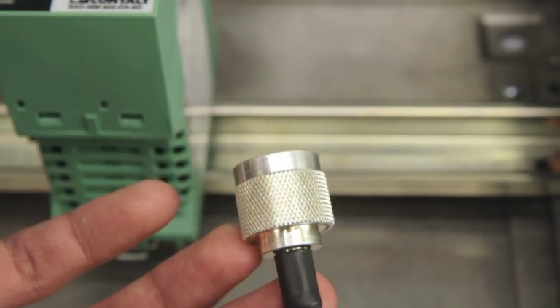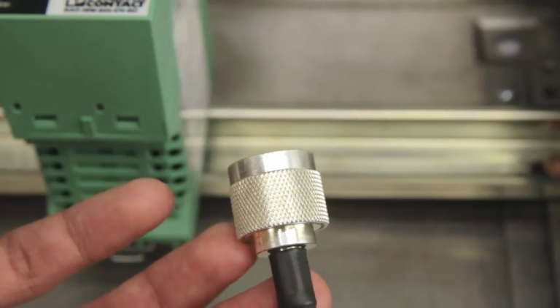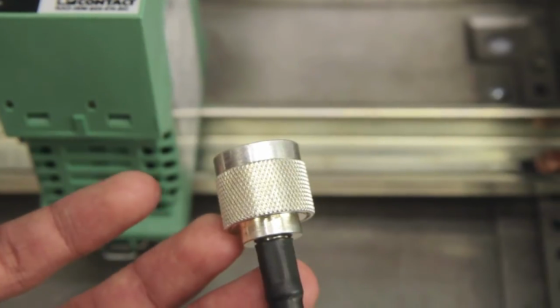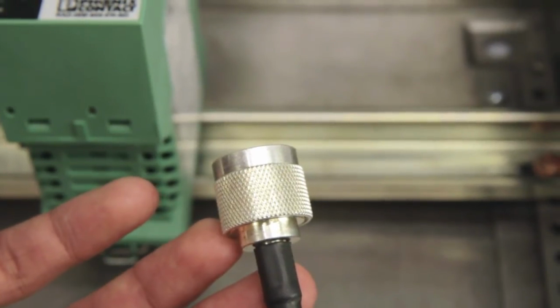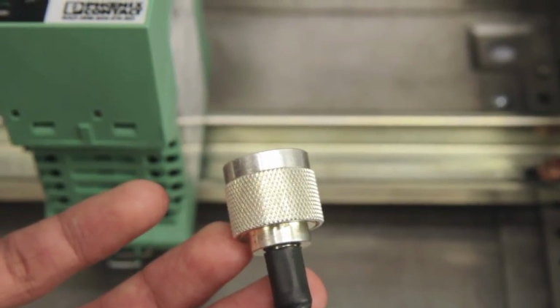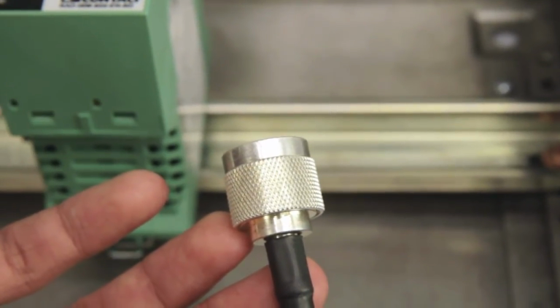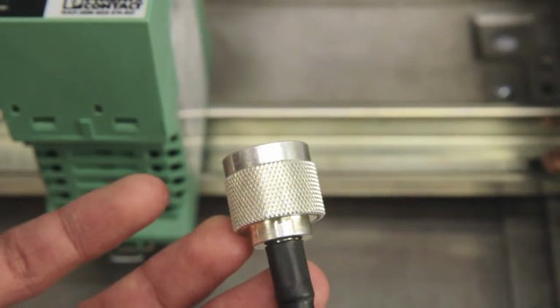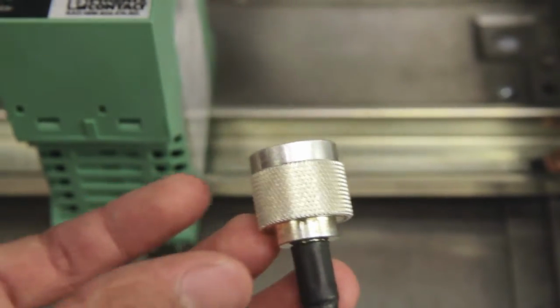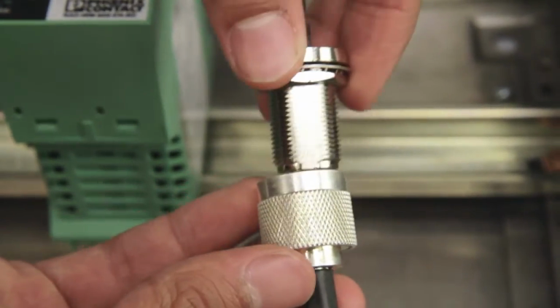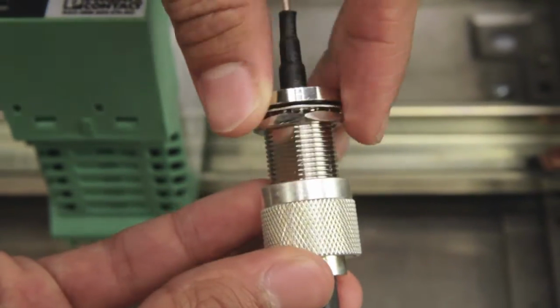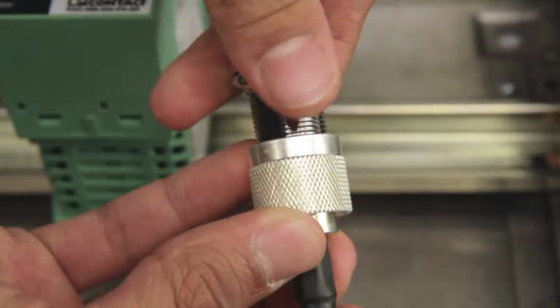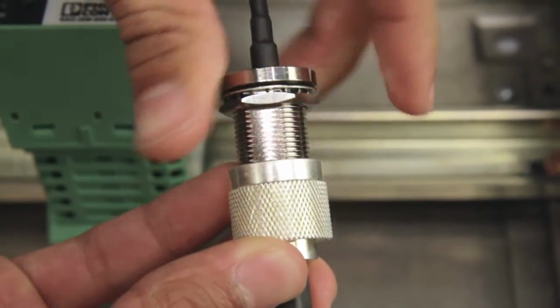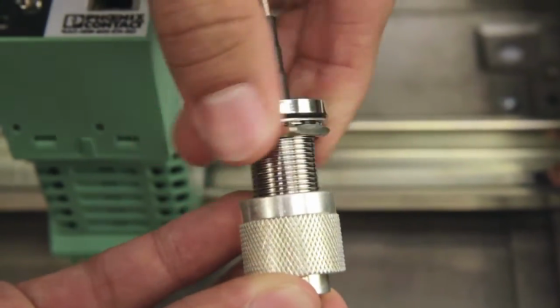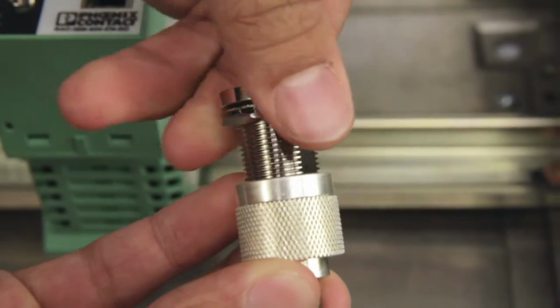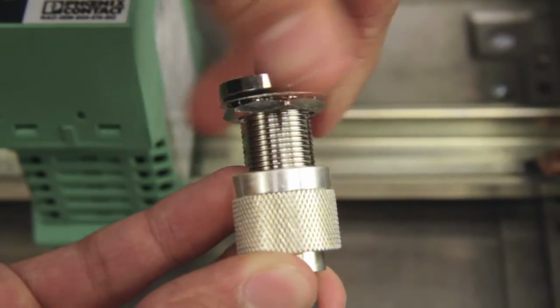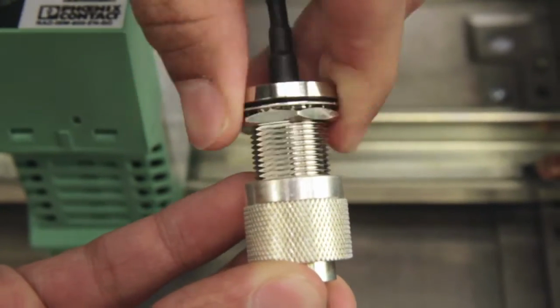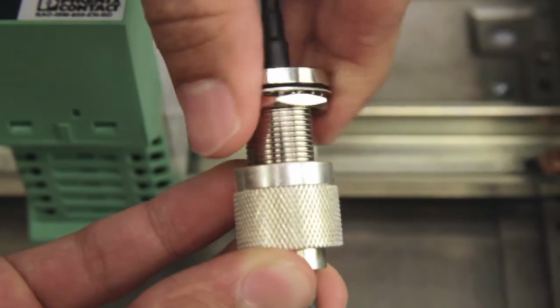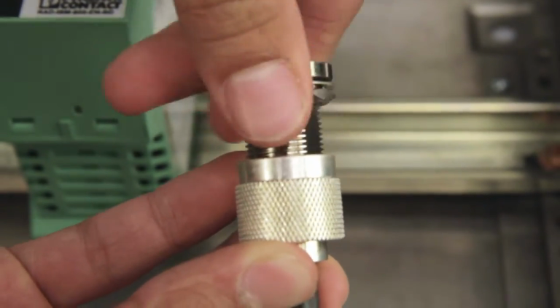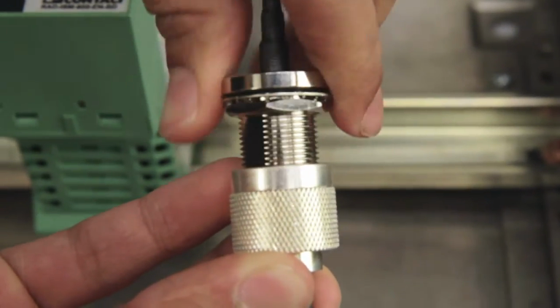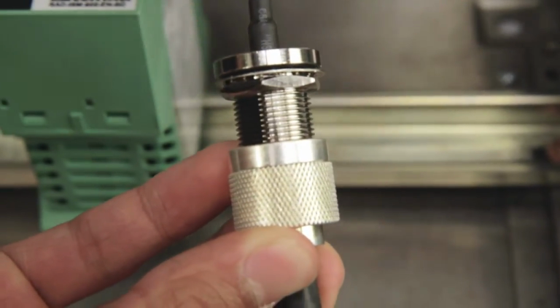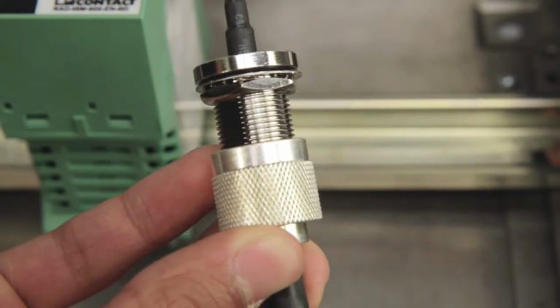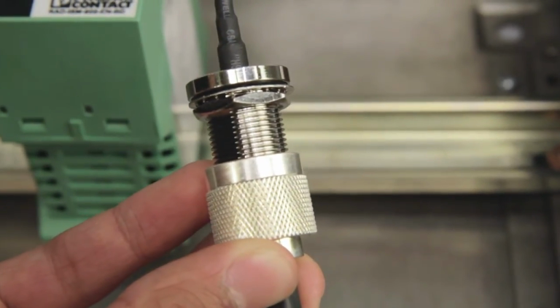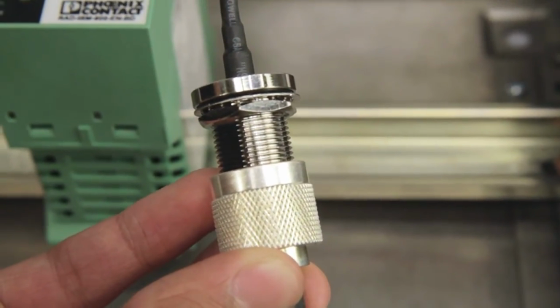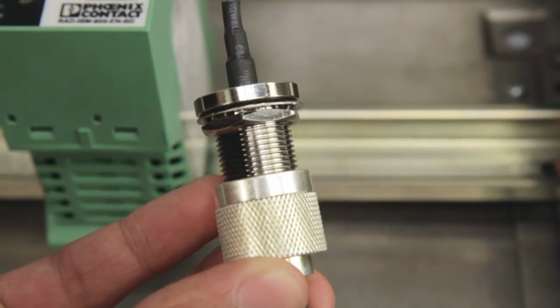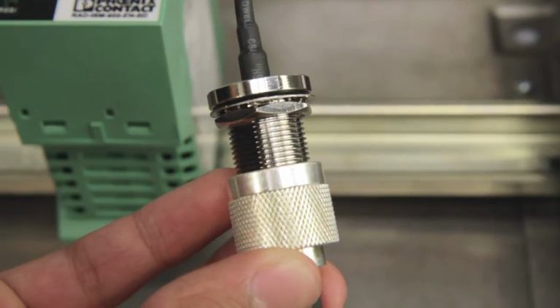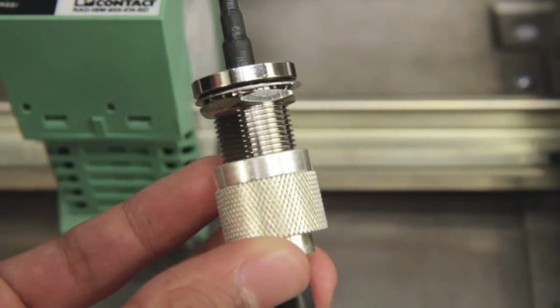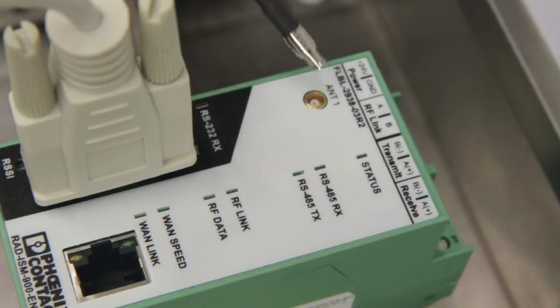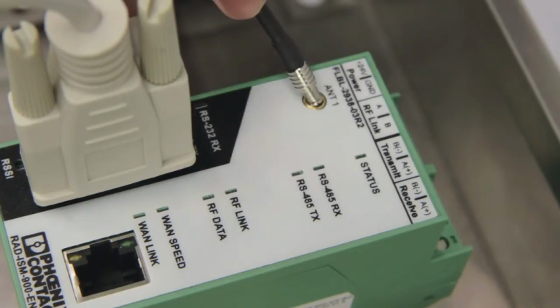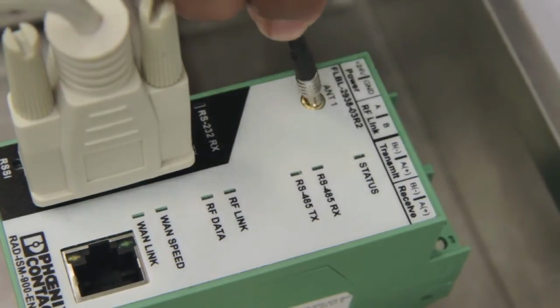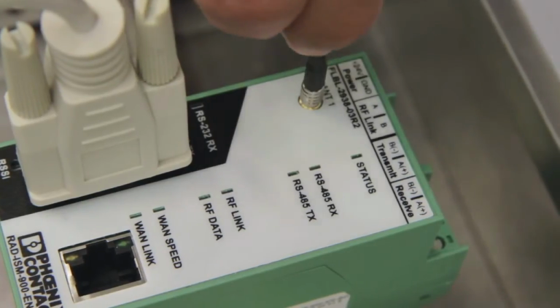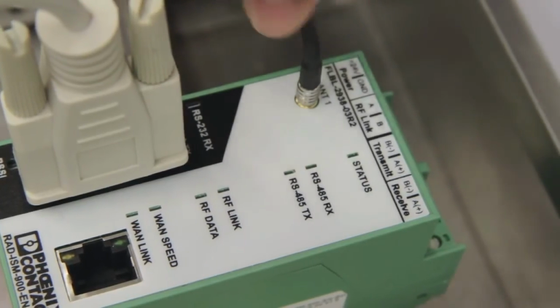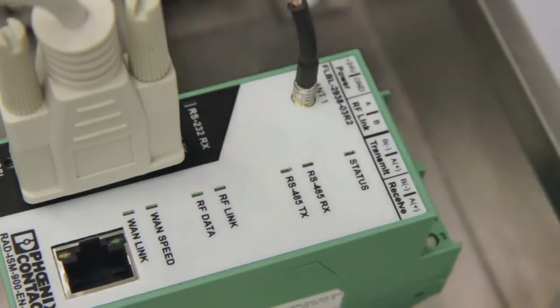The existing antenna cable connection to the MDS radio was an NF. To connect this cable to the TWEET, you will need an adapter cable. Attach the adapter cable to the end of the antenna cable and then attach the other end of the adapter cable to the TWEET radio.